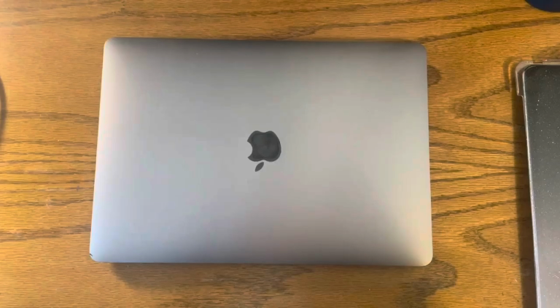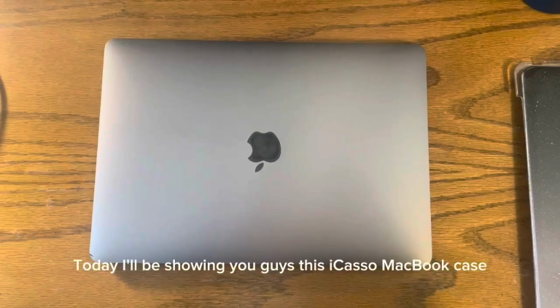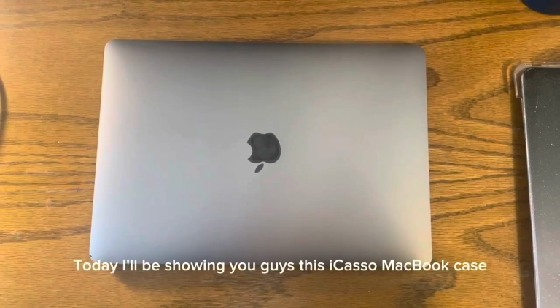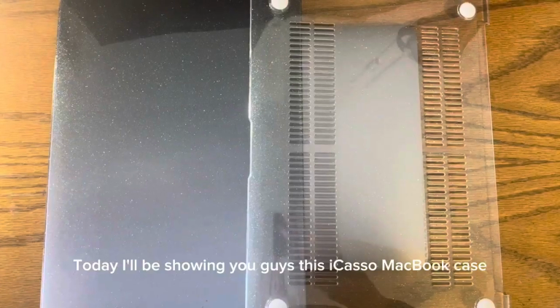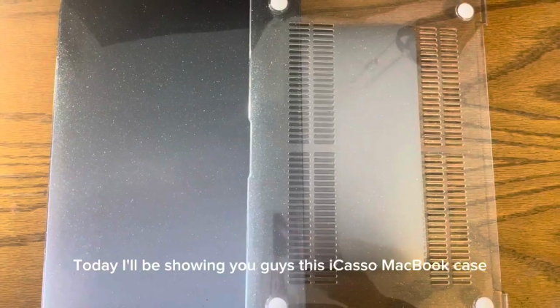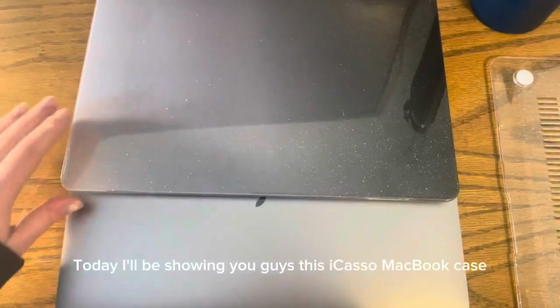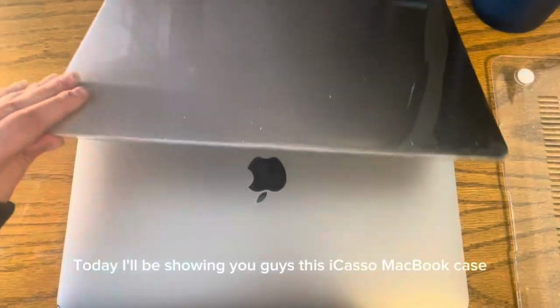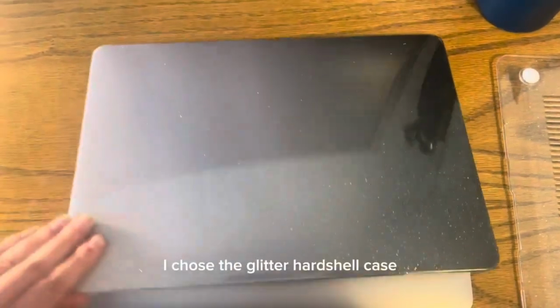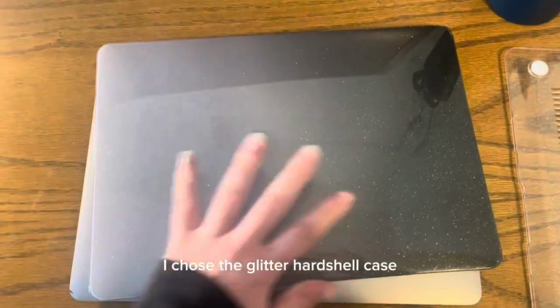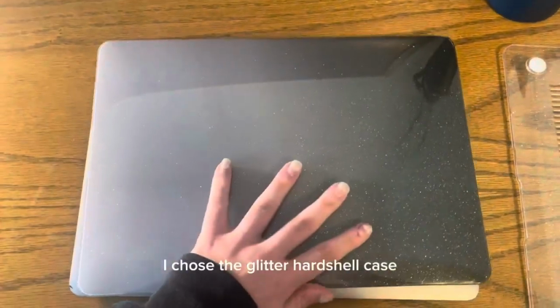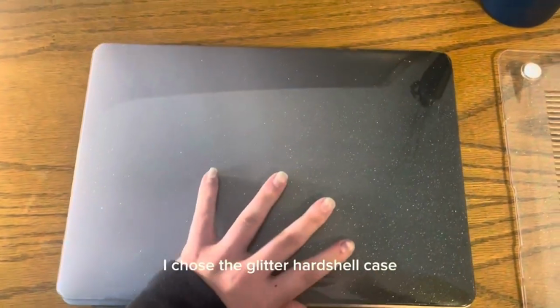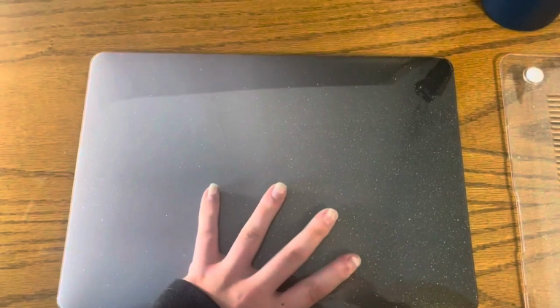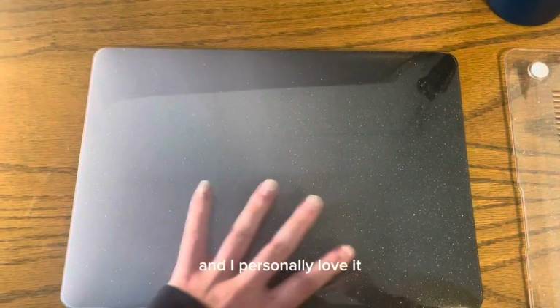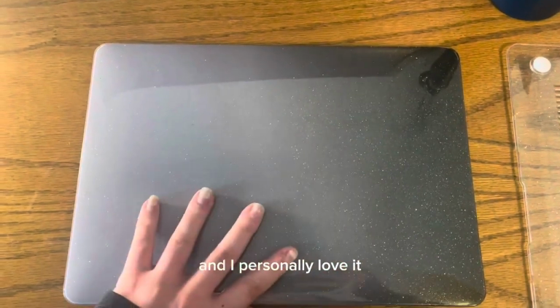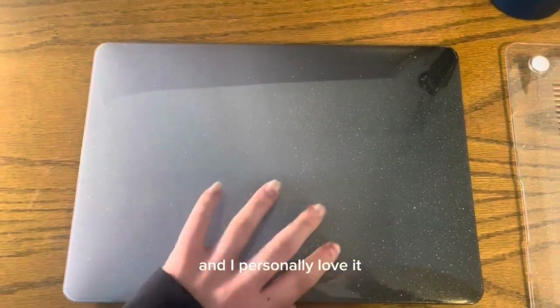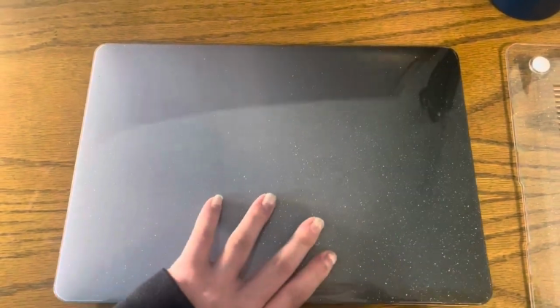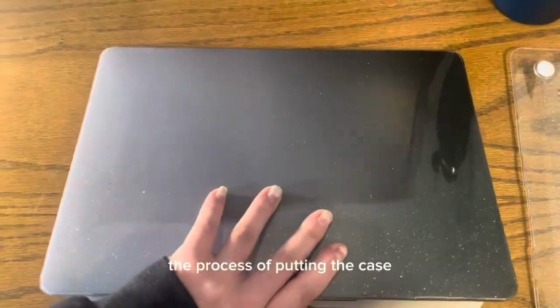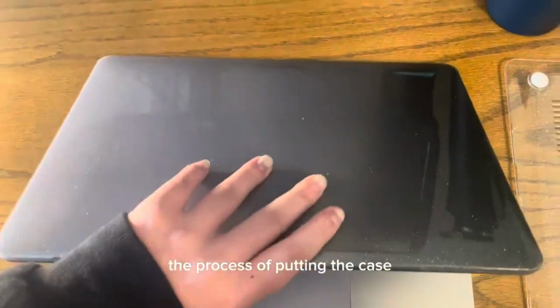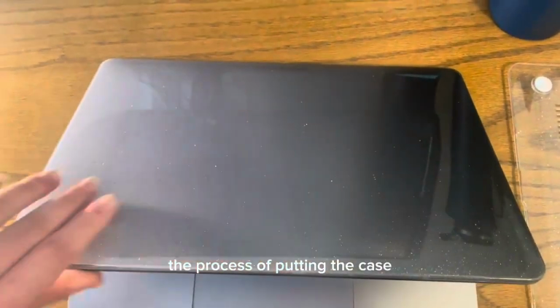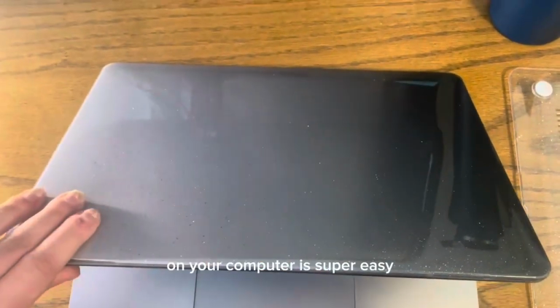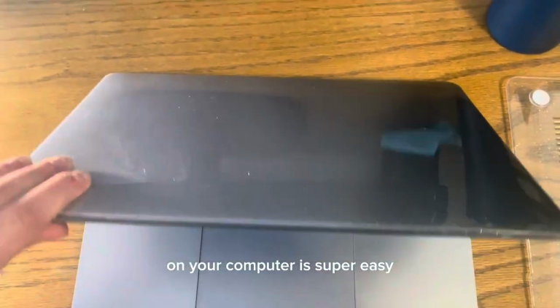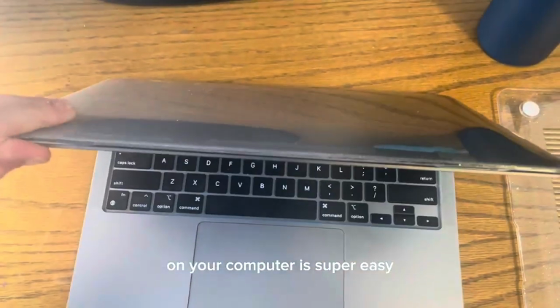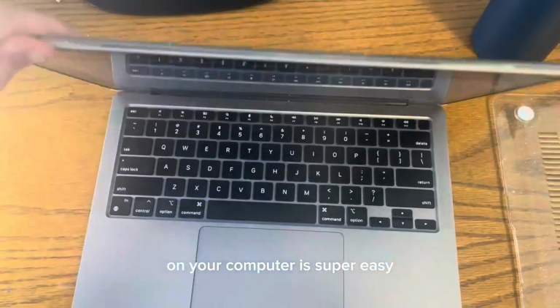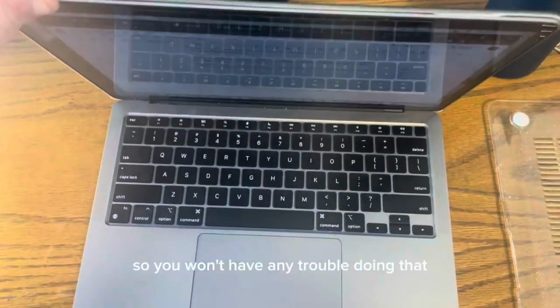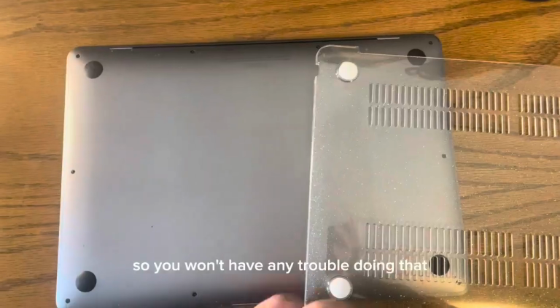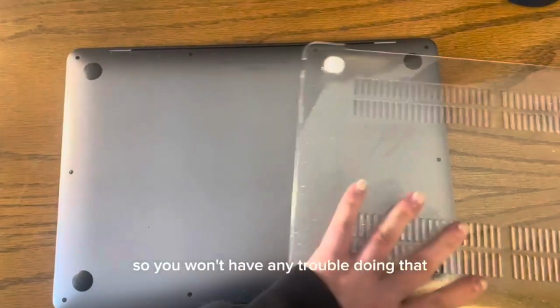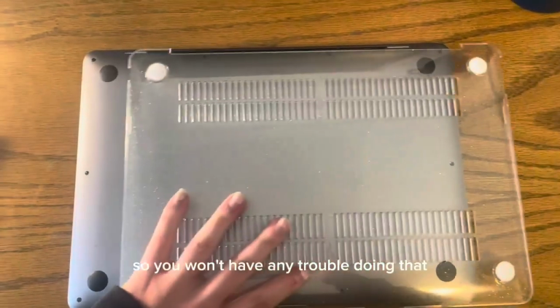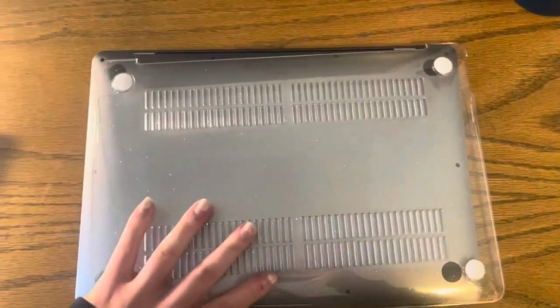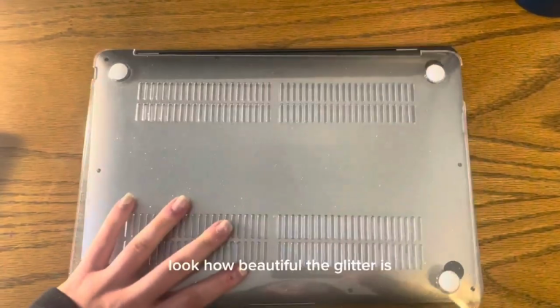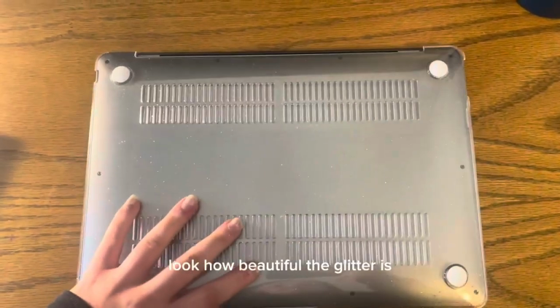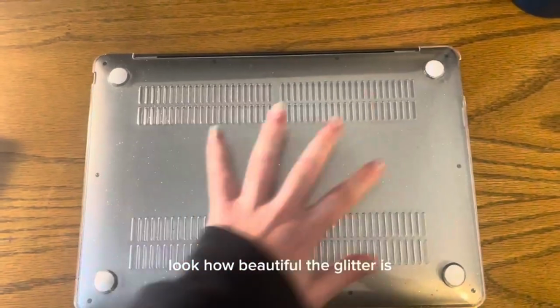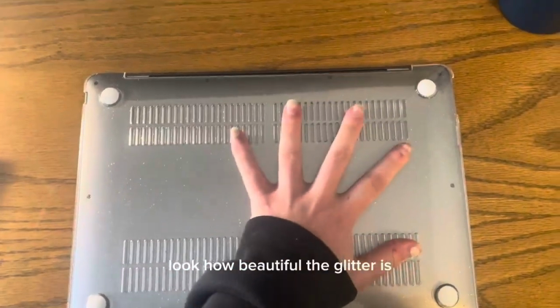Today I'll be showing you guys this iCasso MacBook case. I chose the glitter hard shell case and I personally love it. The process of putting the case on your computer is super easy, so you won't have any trouble doing that. Look how beautiful the glitter is.